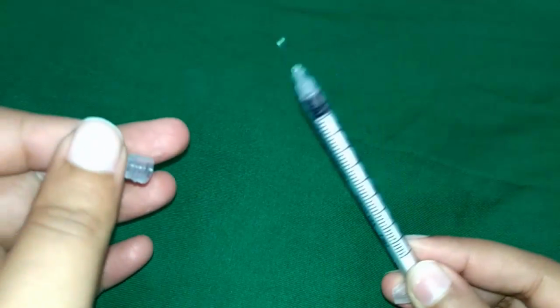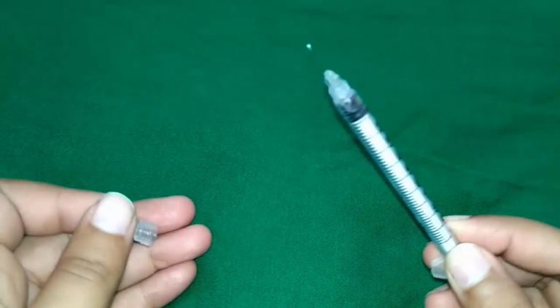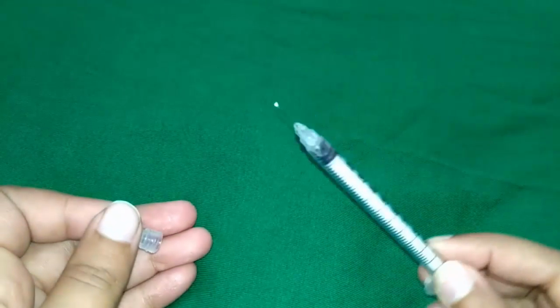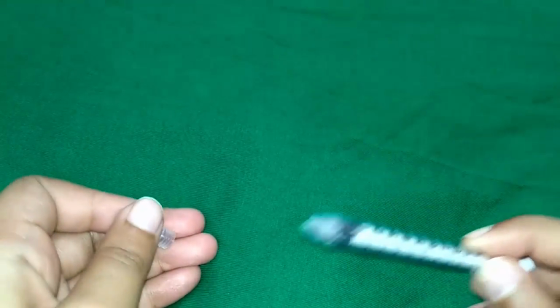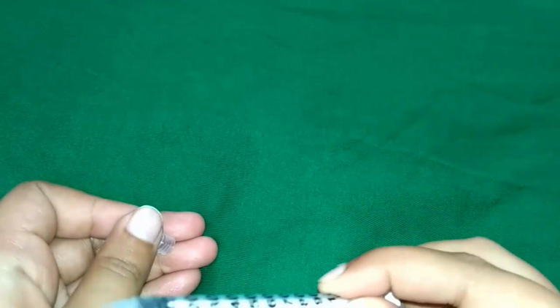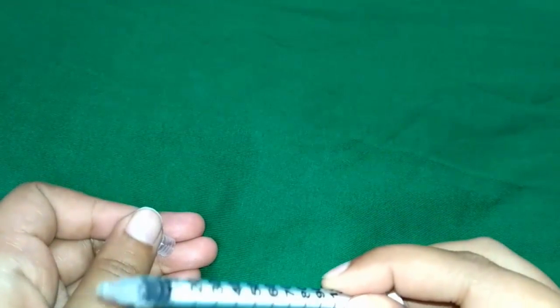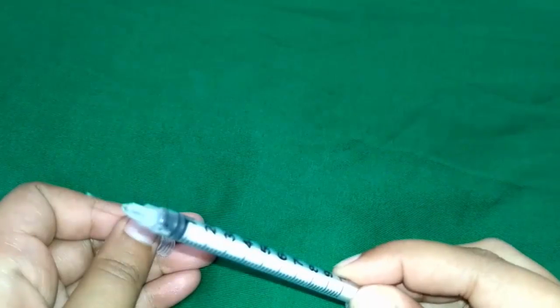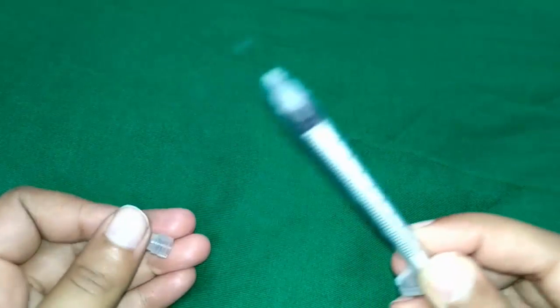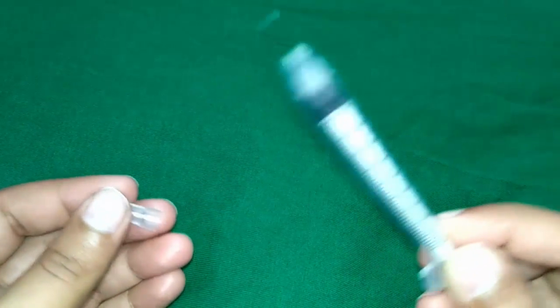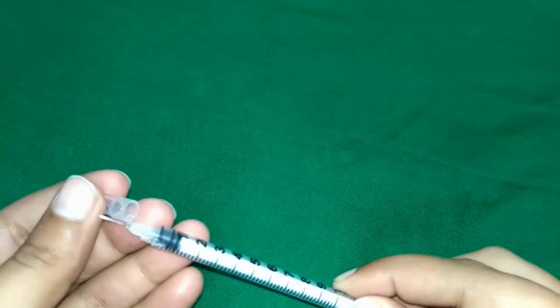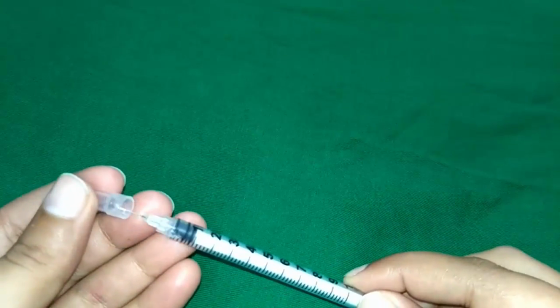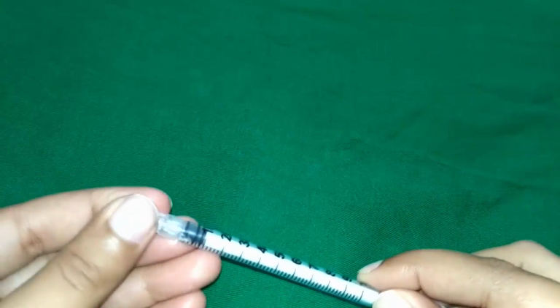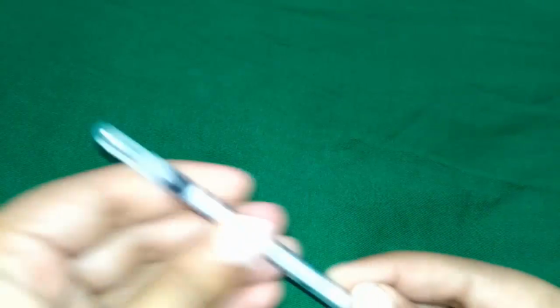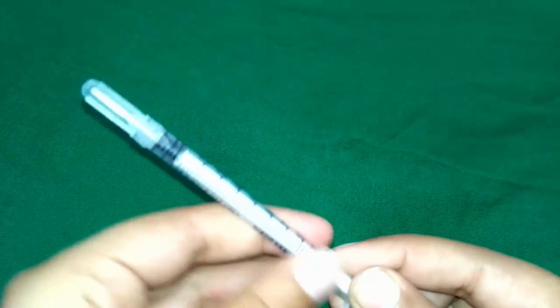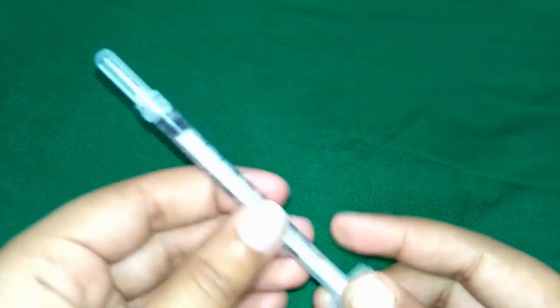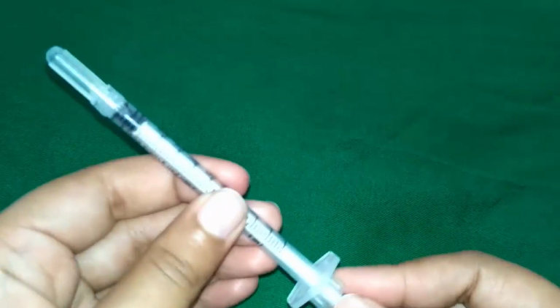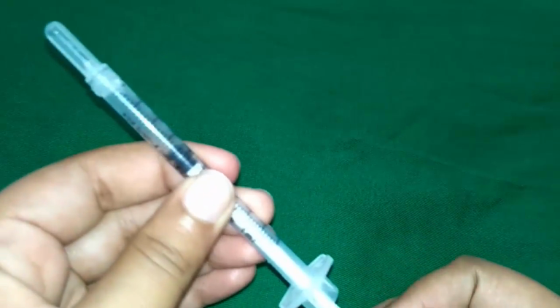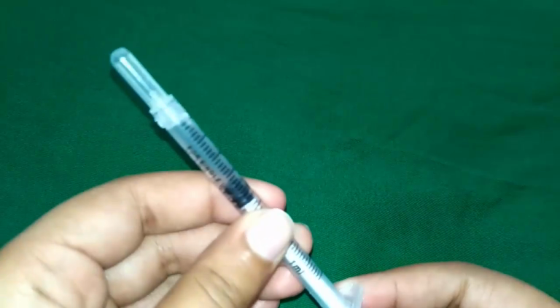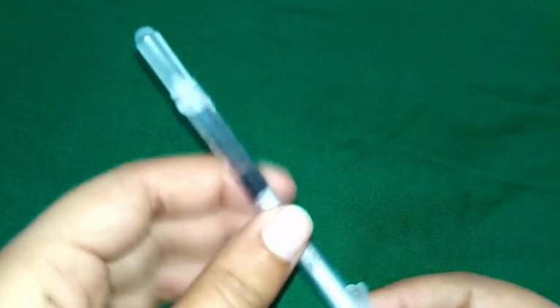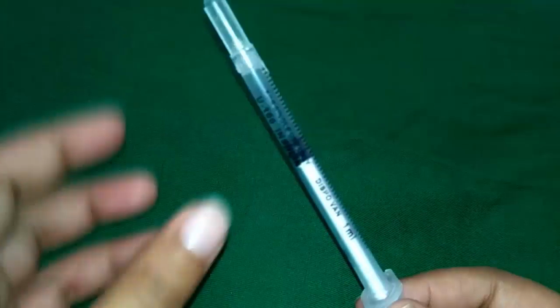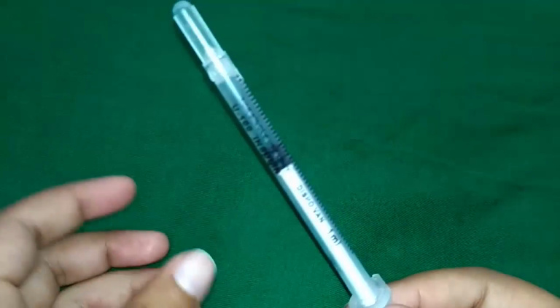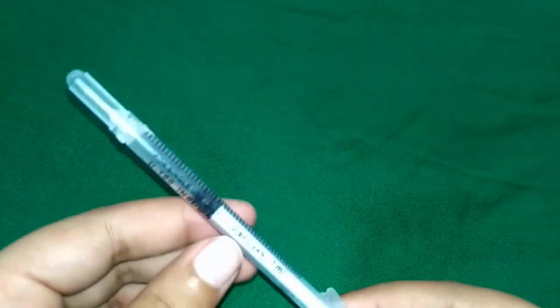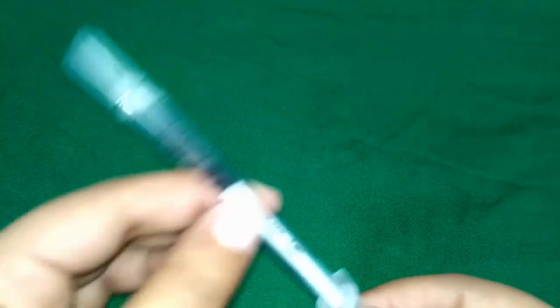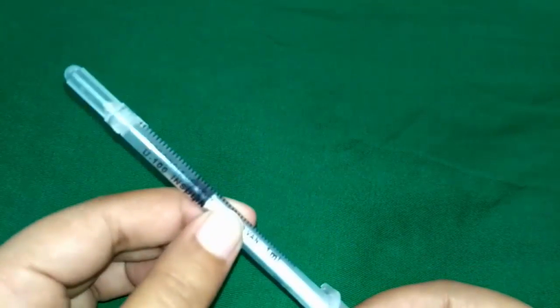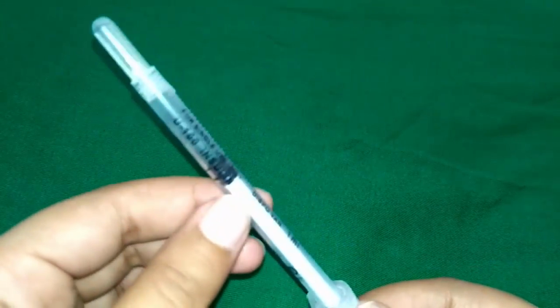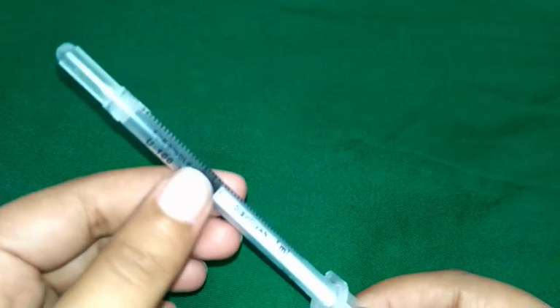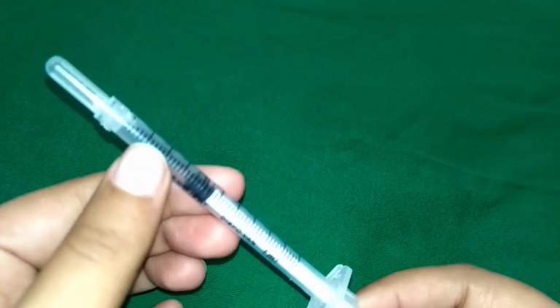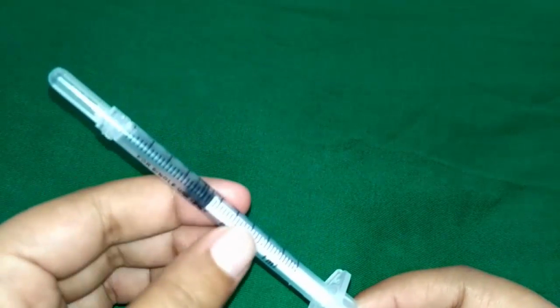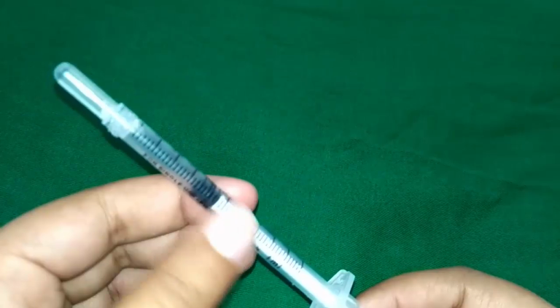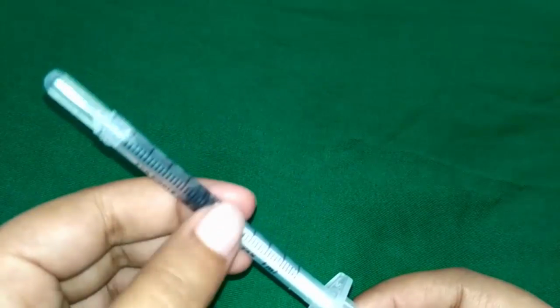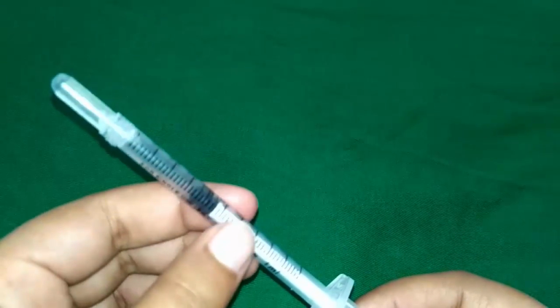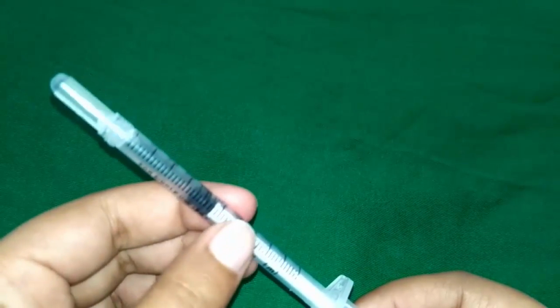The silicone coating allows the needle to pass through the skin easily and with less pain. This is the barrel — it is a long, thin, cylindrical chamber that holds the insulin. It is marked with lines to measure the number of insulin units.